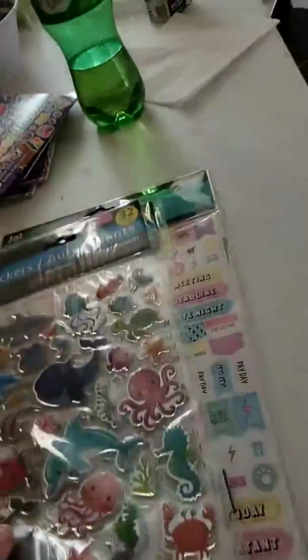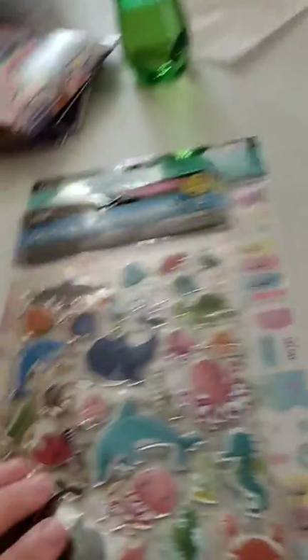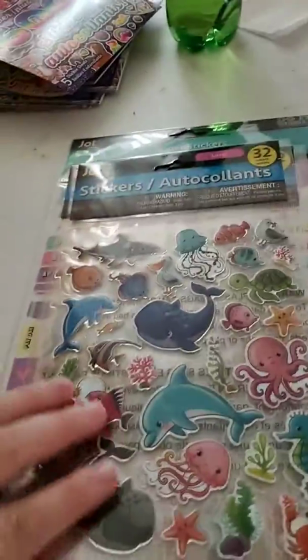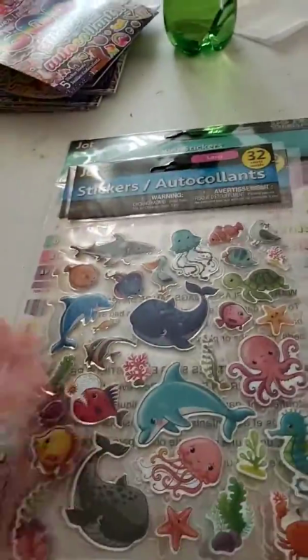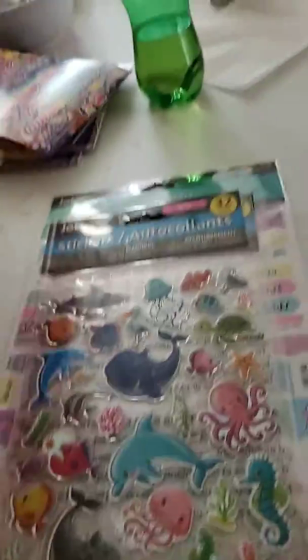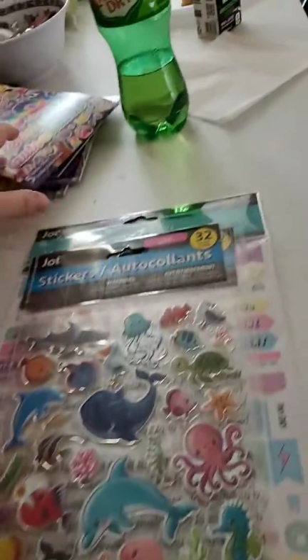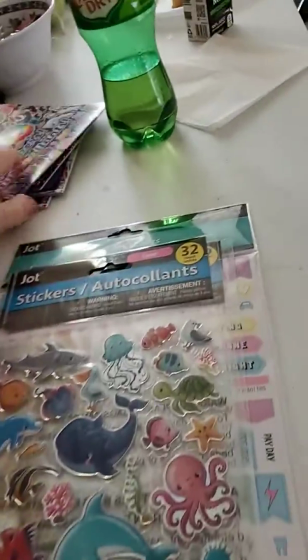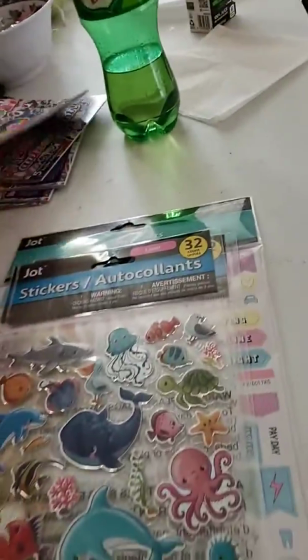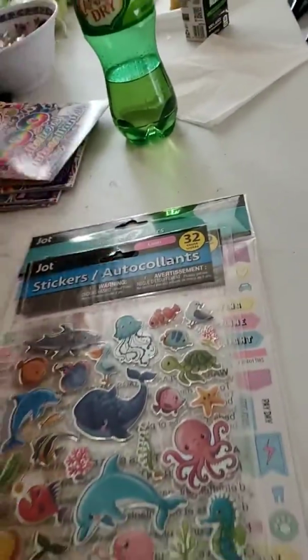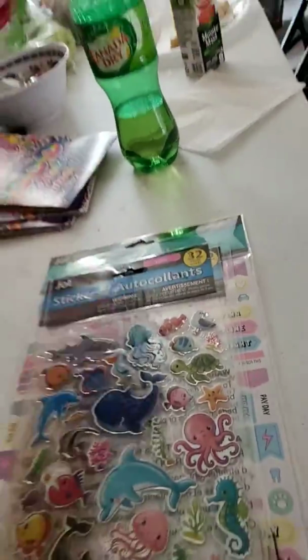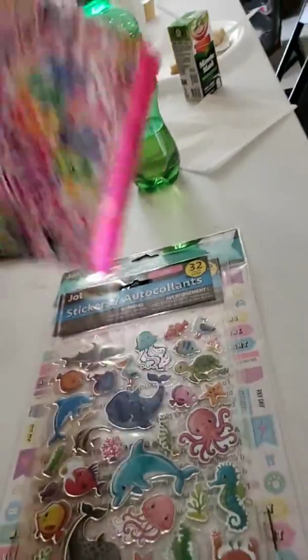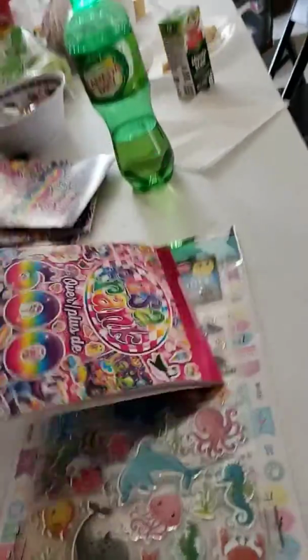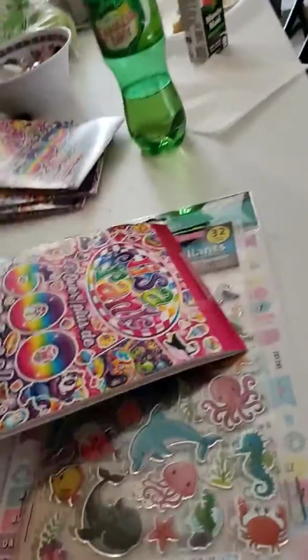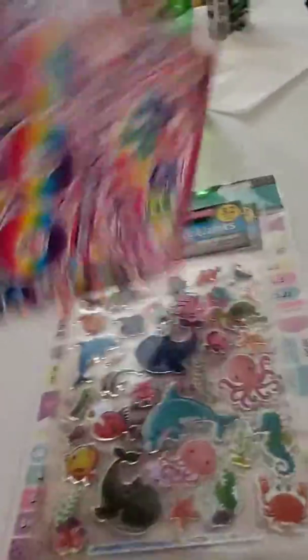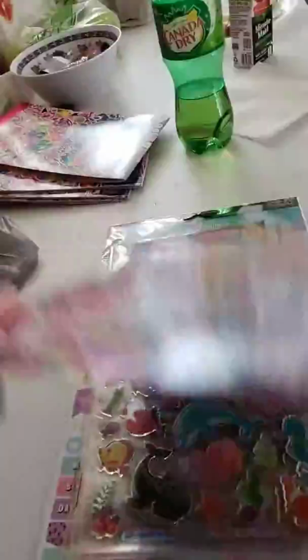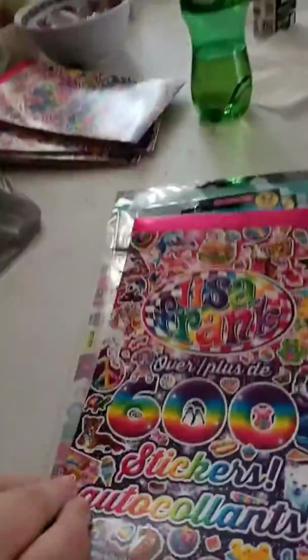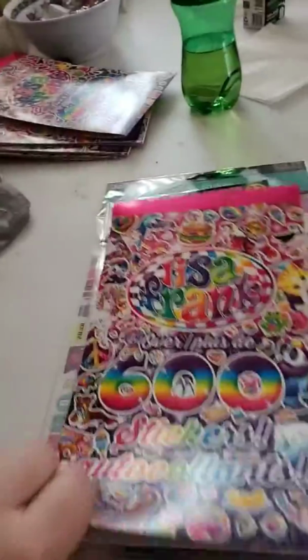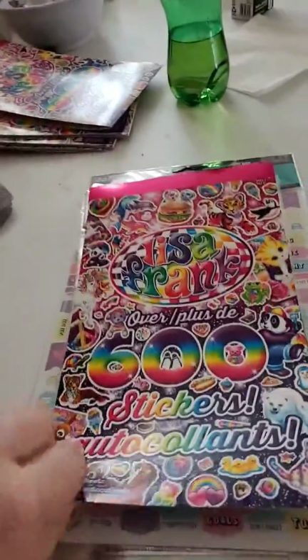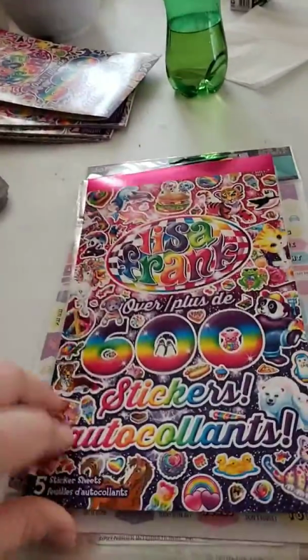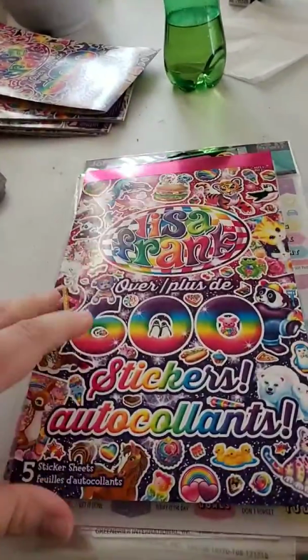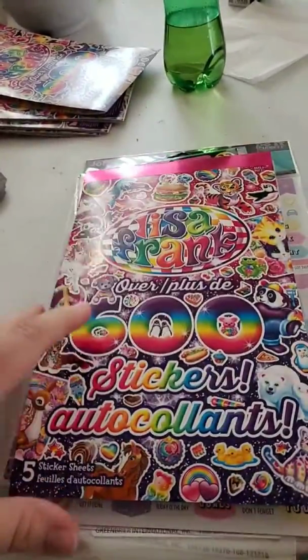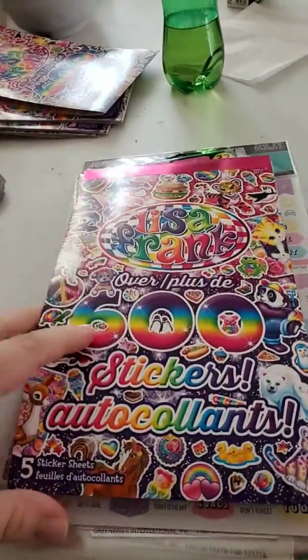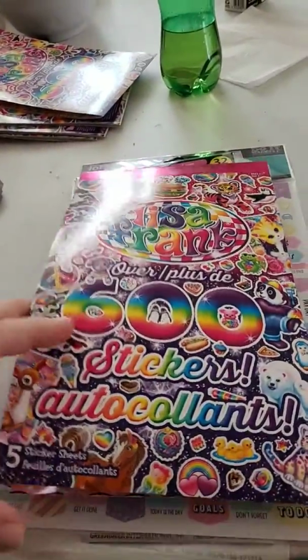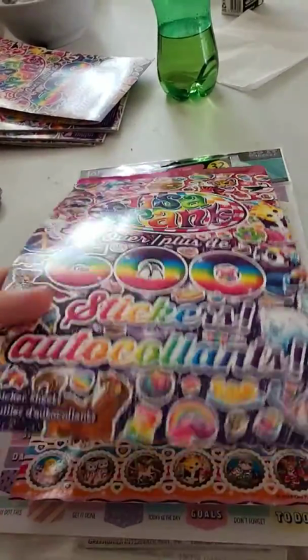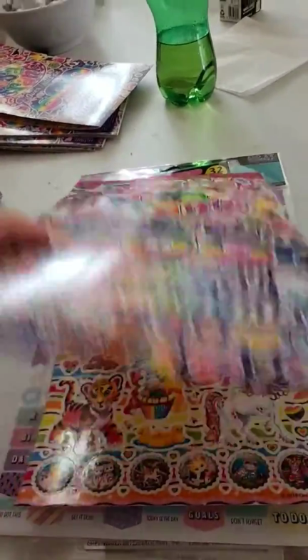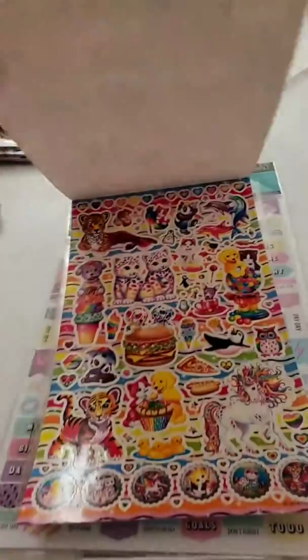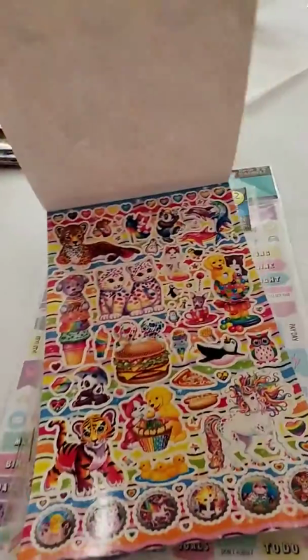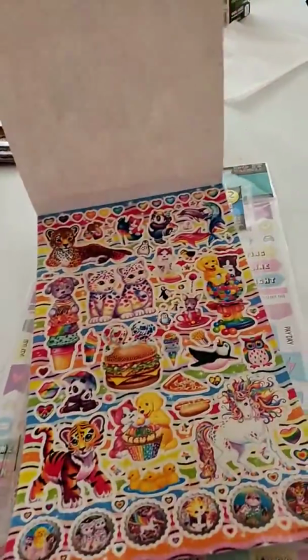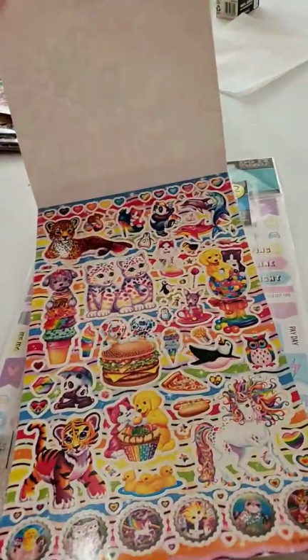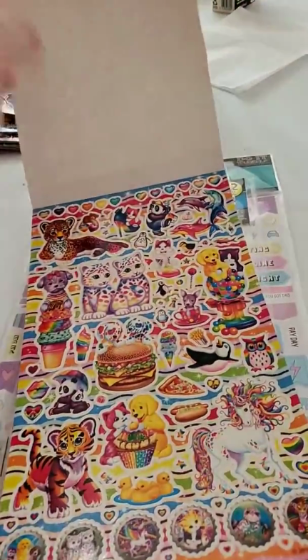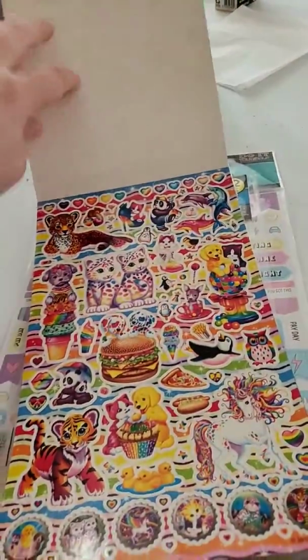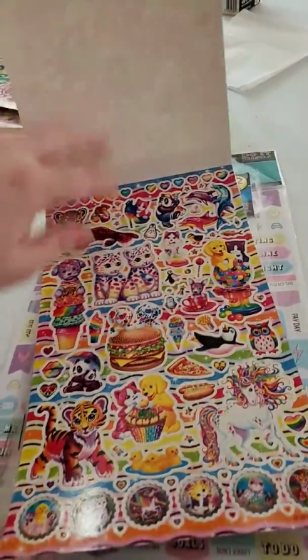And these are some more stickers. And then these are the Lisa Frank sticker book. I have been looking for this at Dollar Tree for a long time.